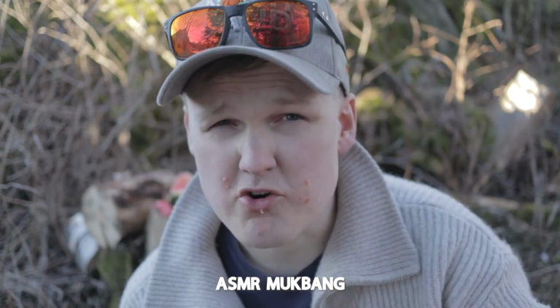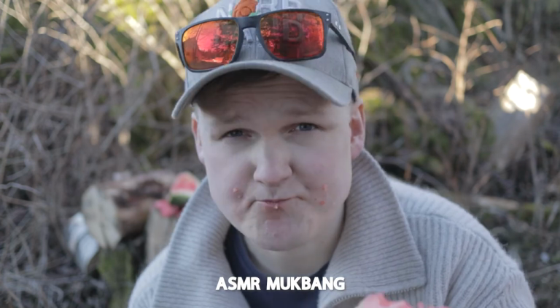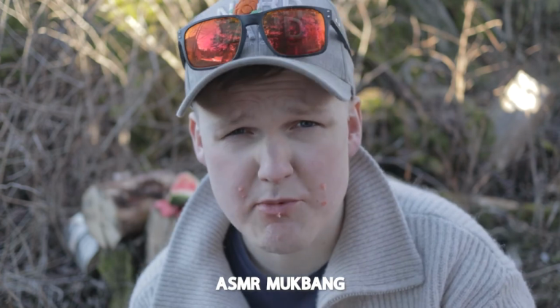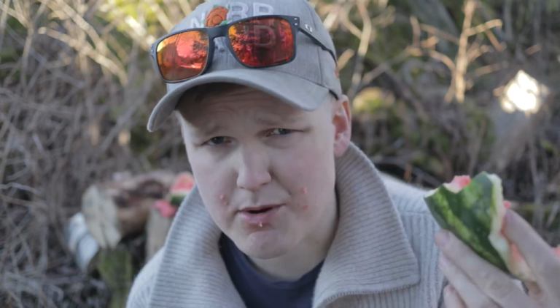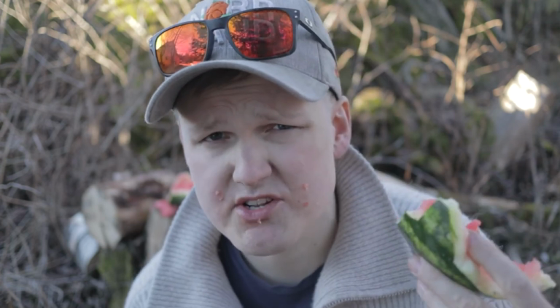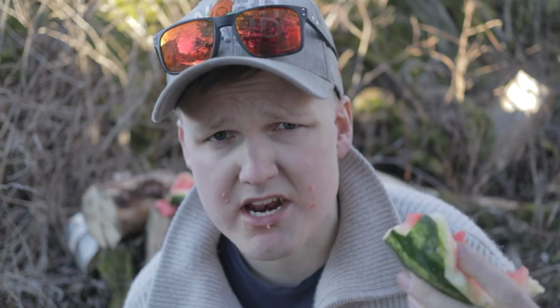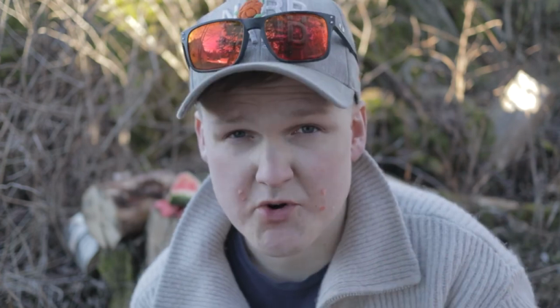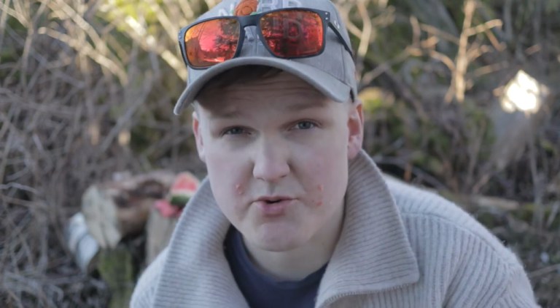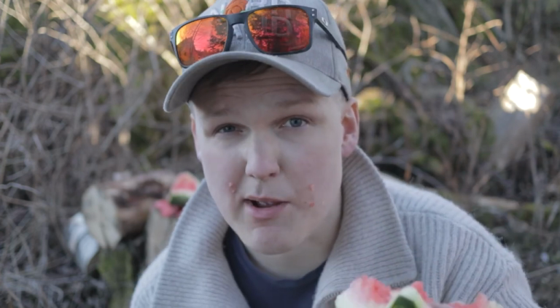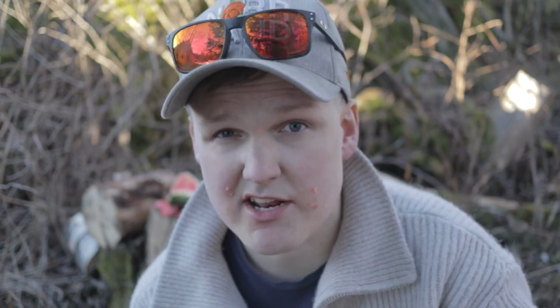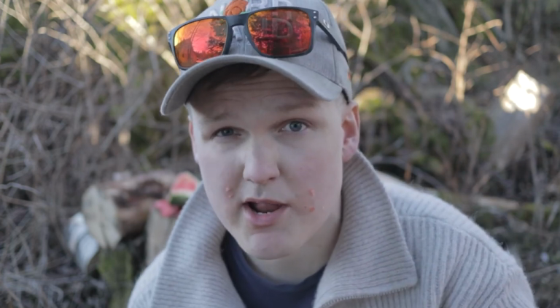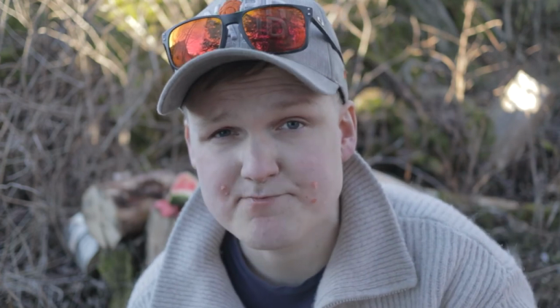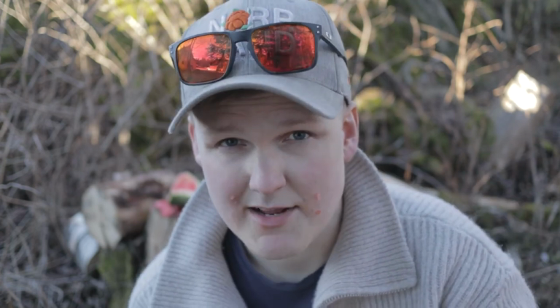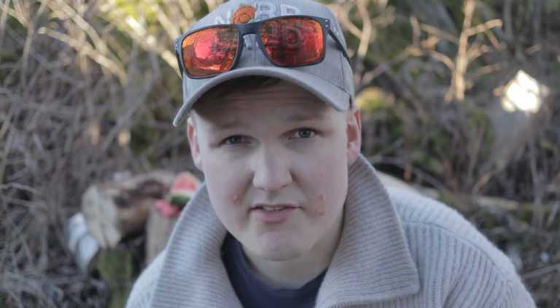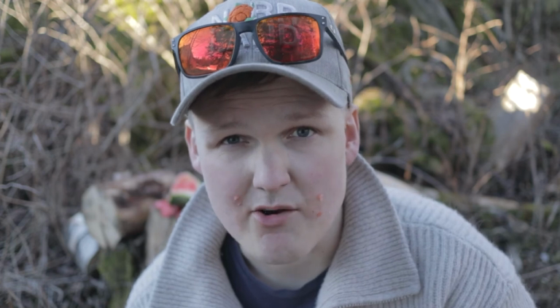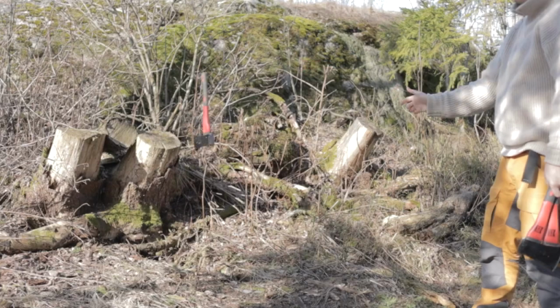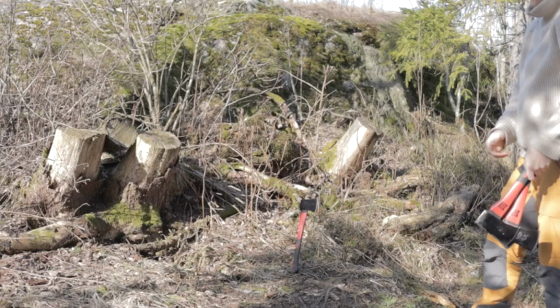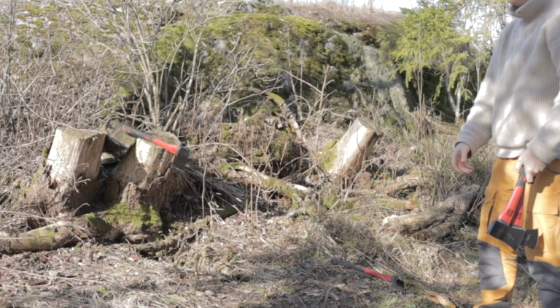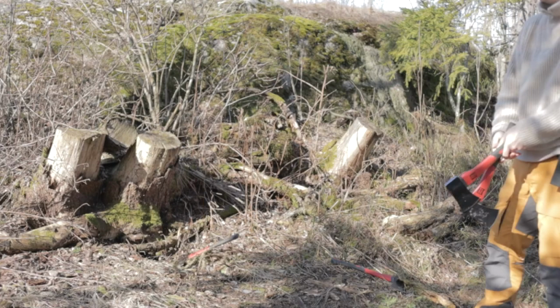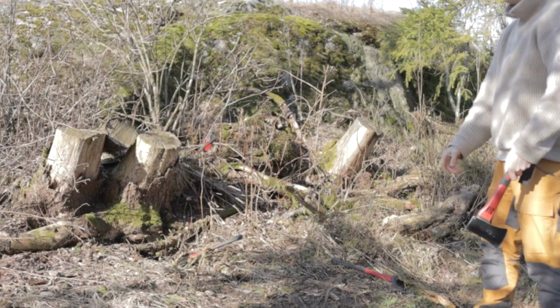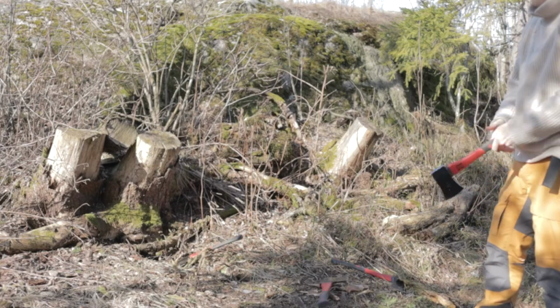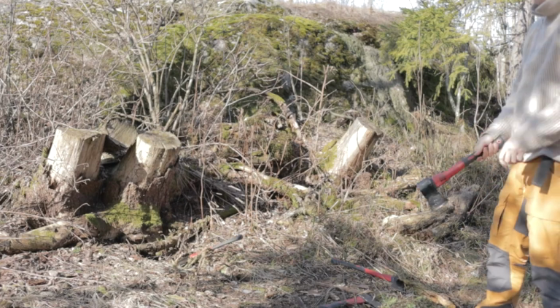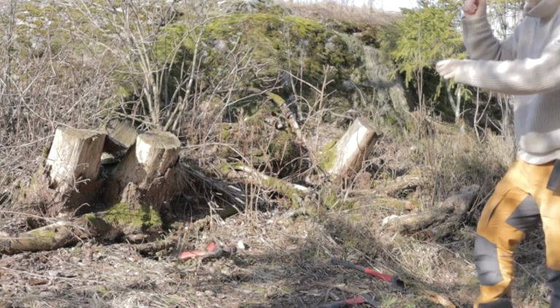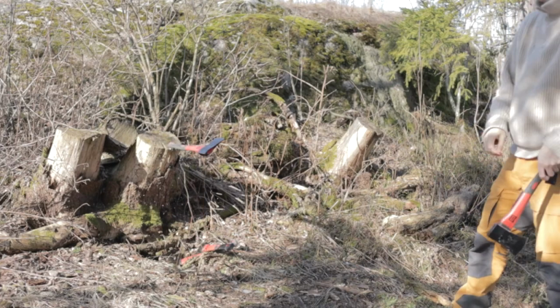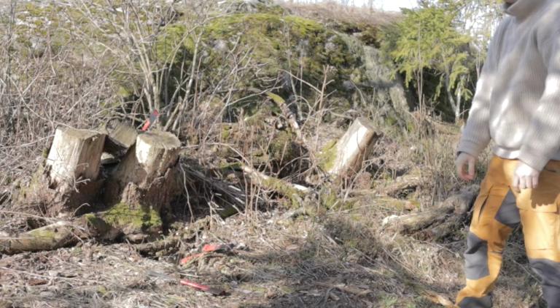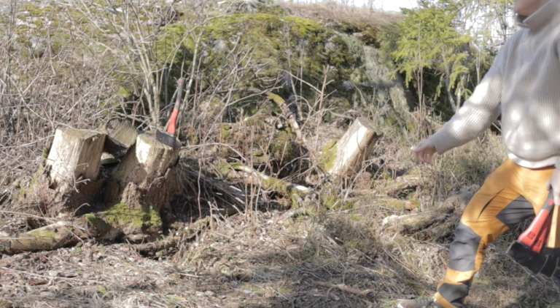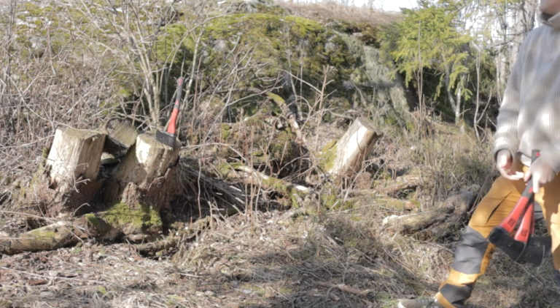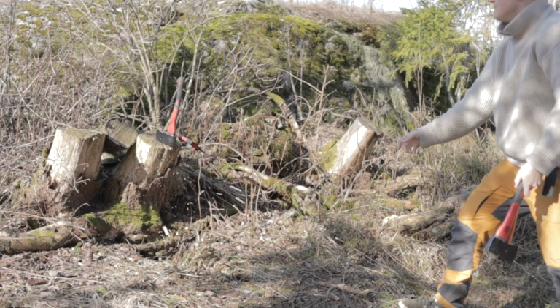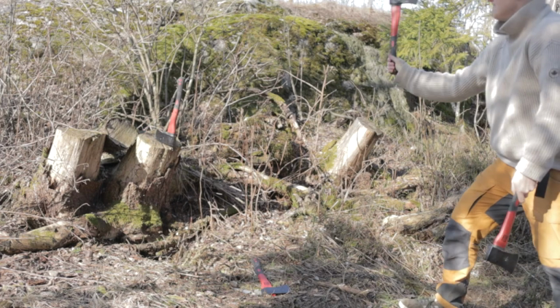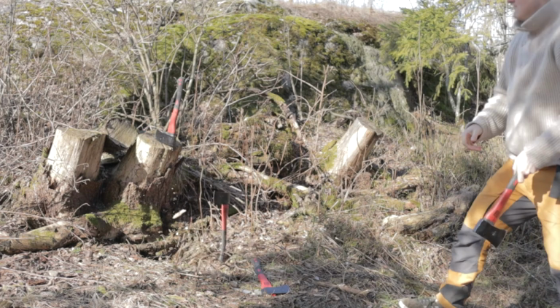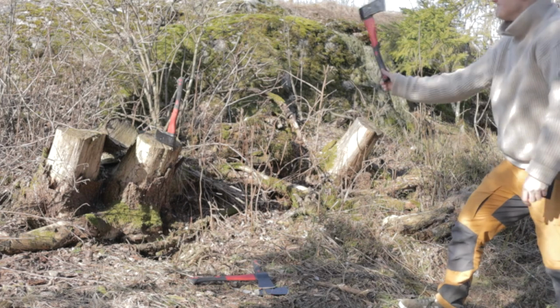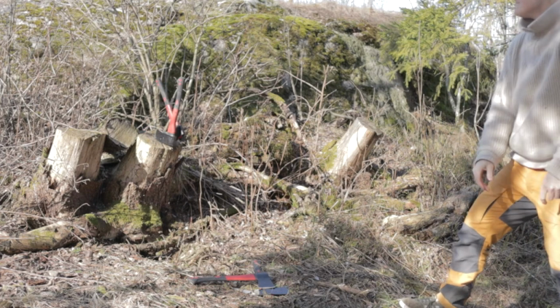Remember that clip I promised you in the beginning, where I'm going to show you how good I'm actually at throwing axes? Let's roll that video now. Also check out this video, and if you haven't already, just consider subscribing. Thank you for watching — I'll see you in the next one. Bye-bye.